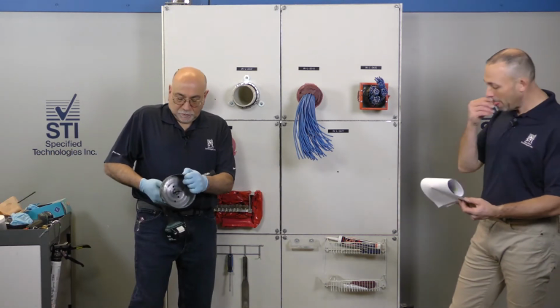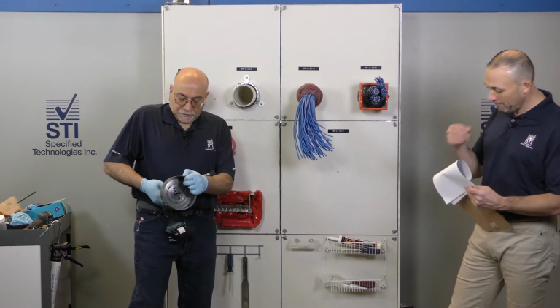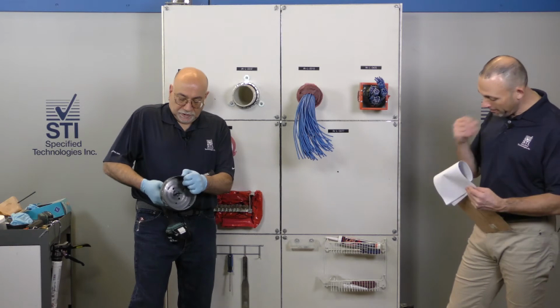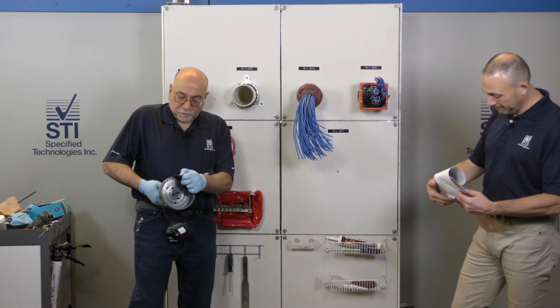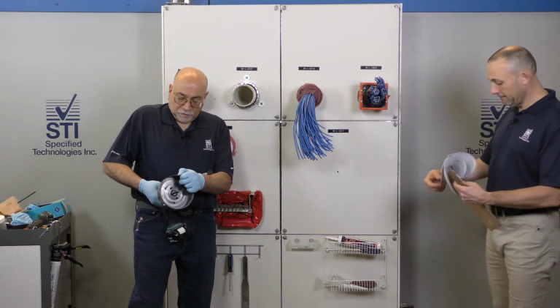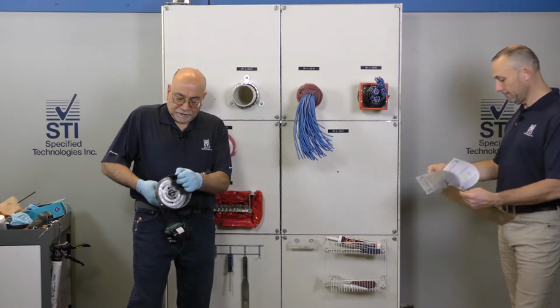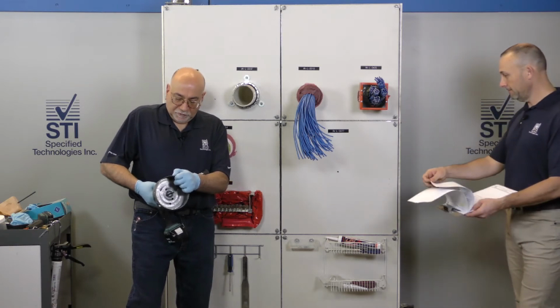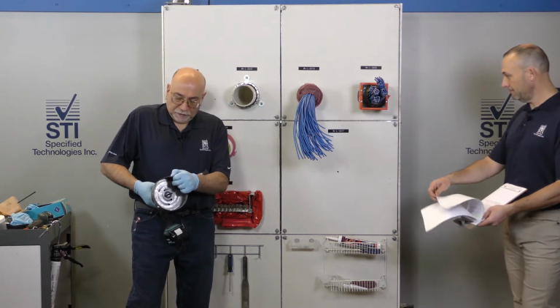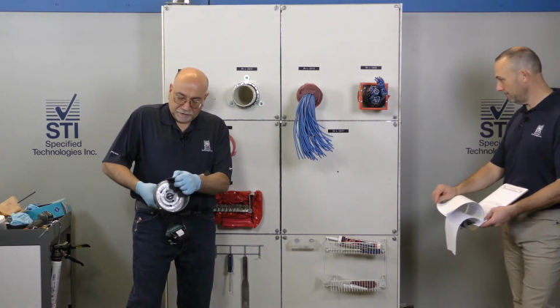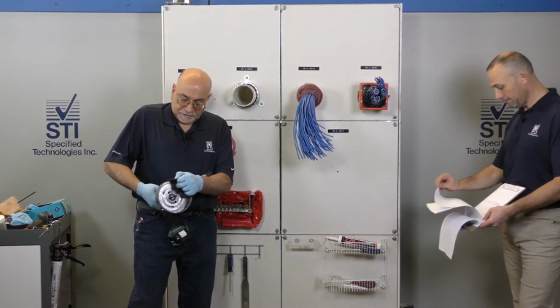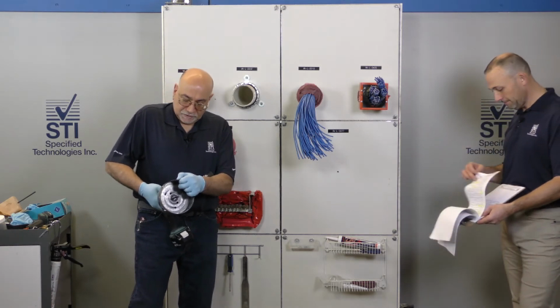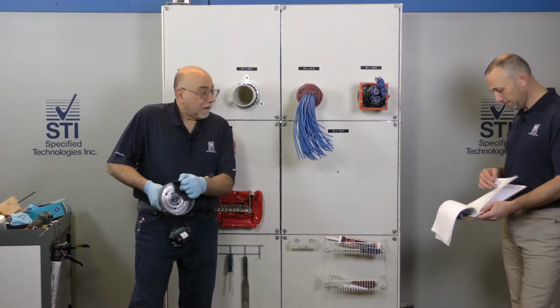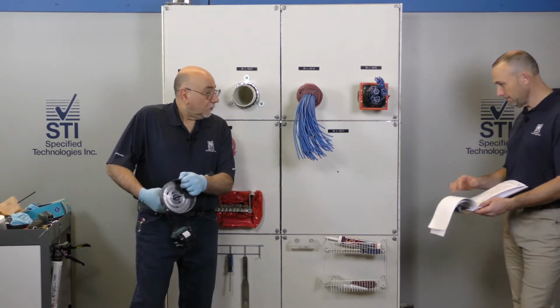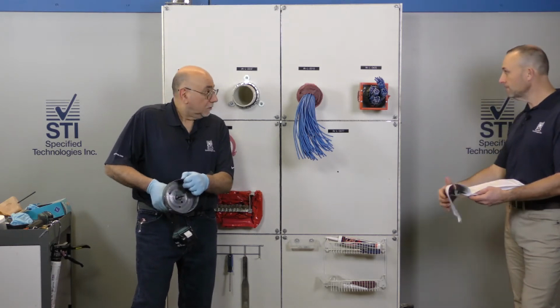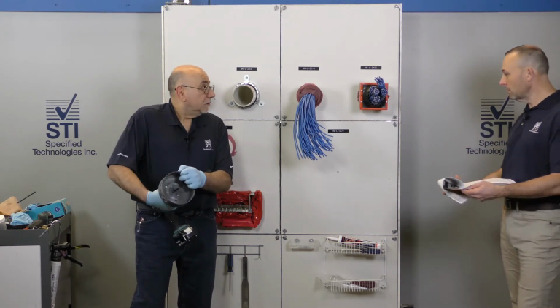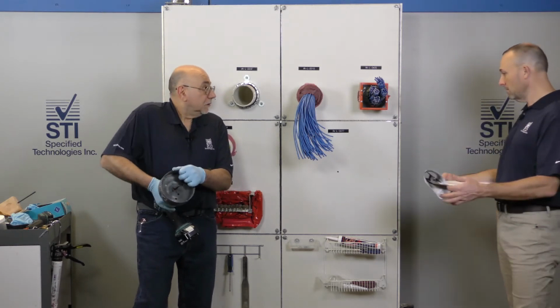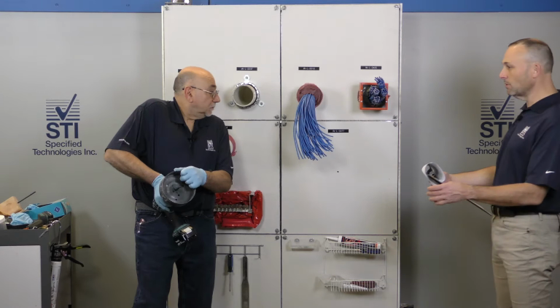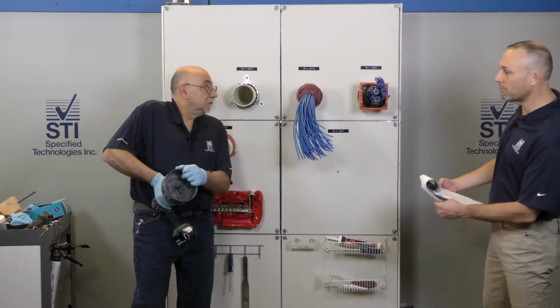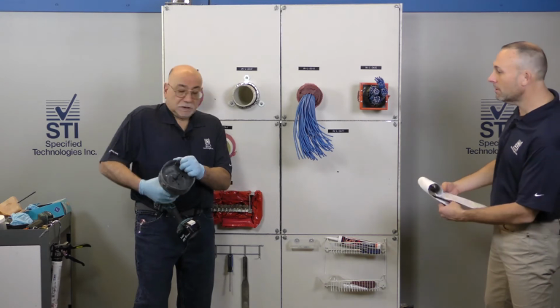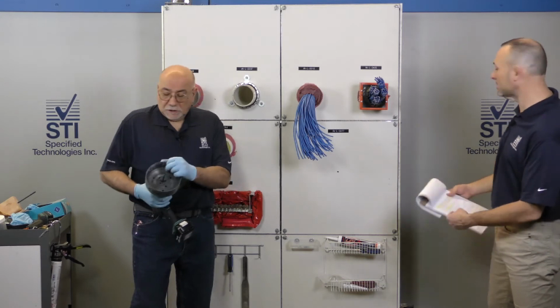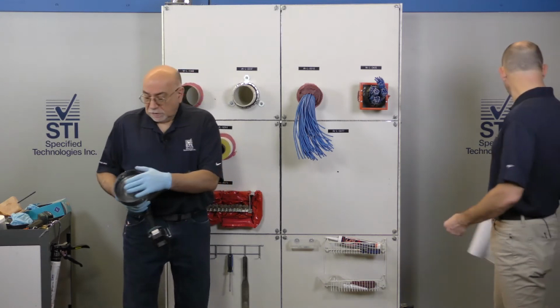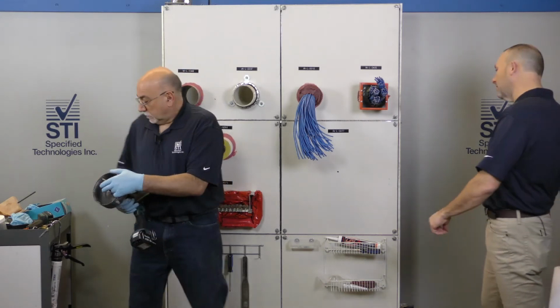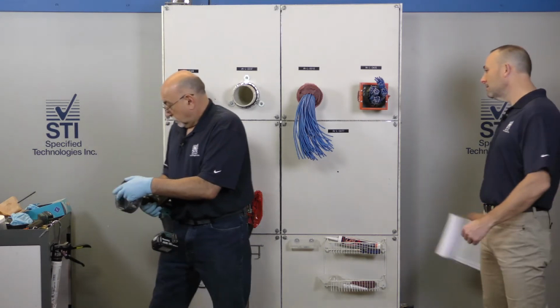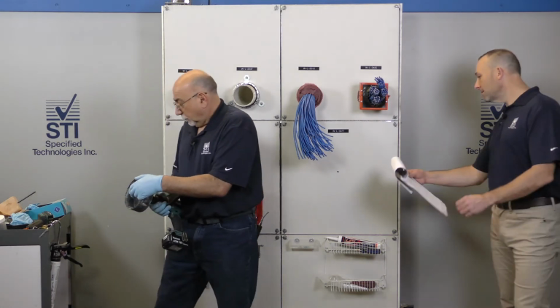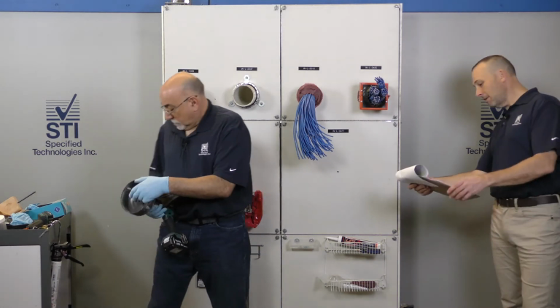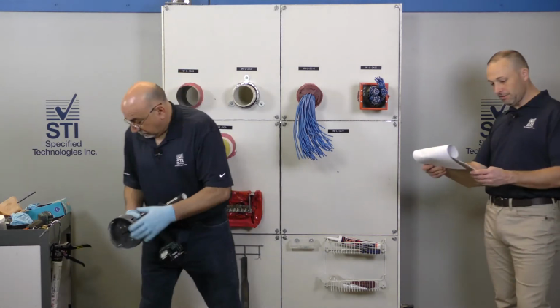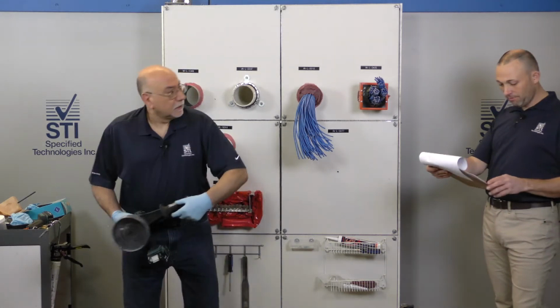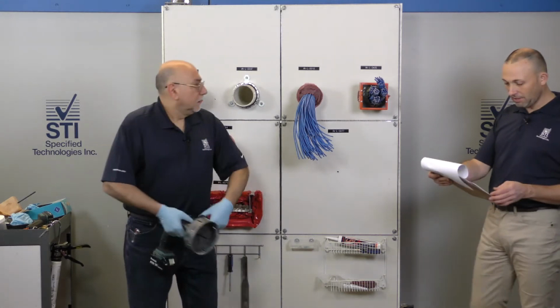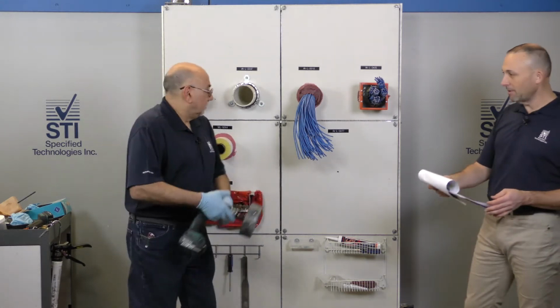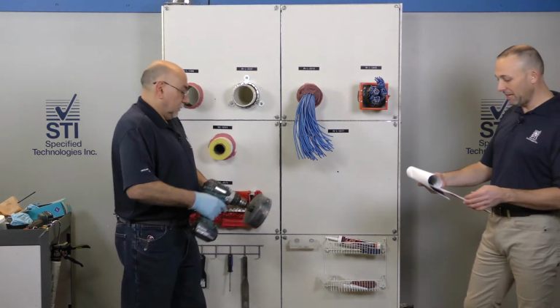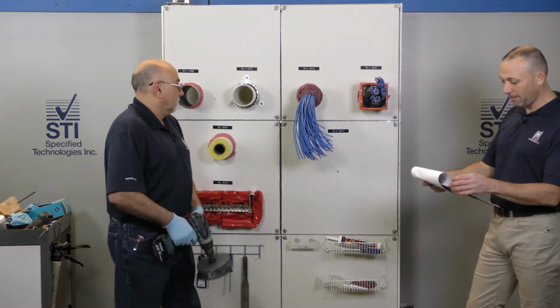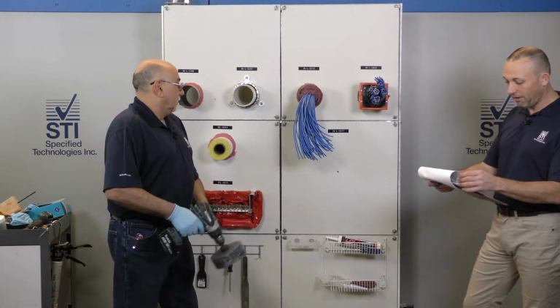So now what are you doing here? We're going to be putting in a 44, and the 44 requires a six-inch round hole. We're doing a 44? Yeah, 44. We've got the big dog here.